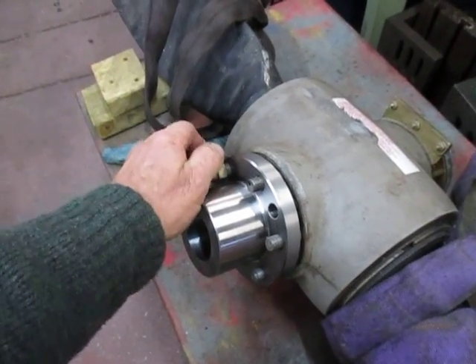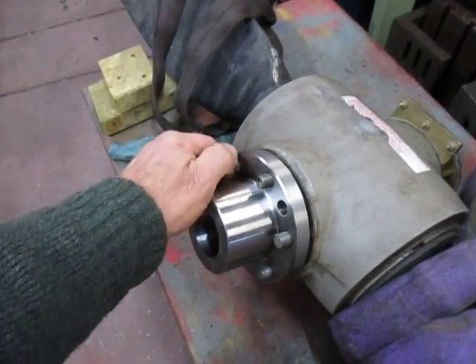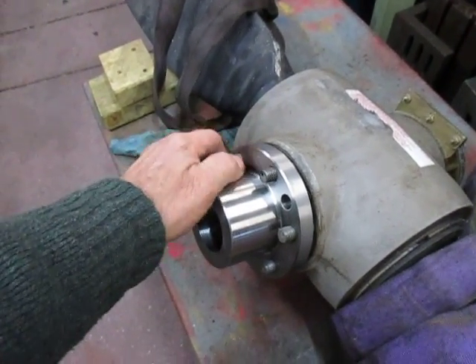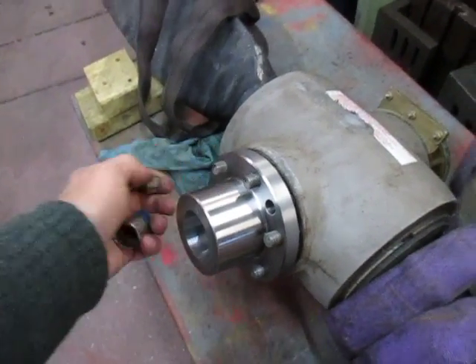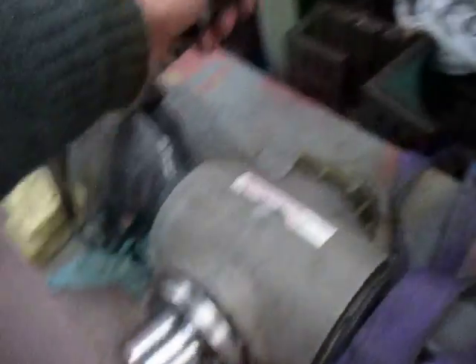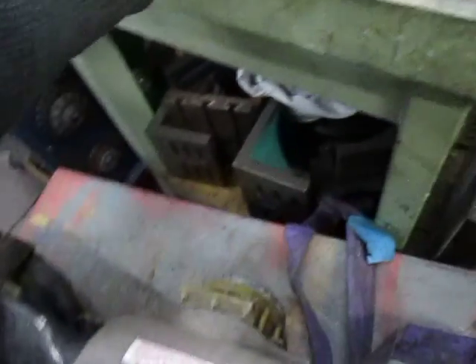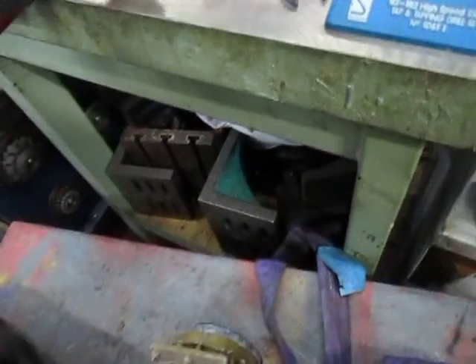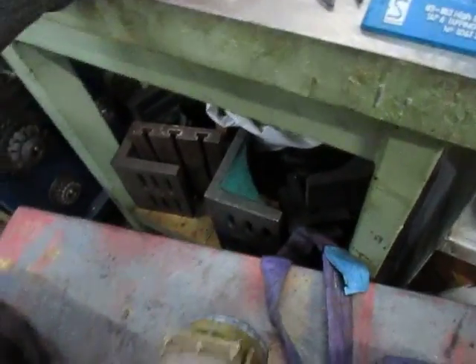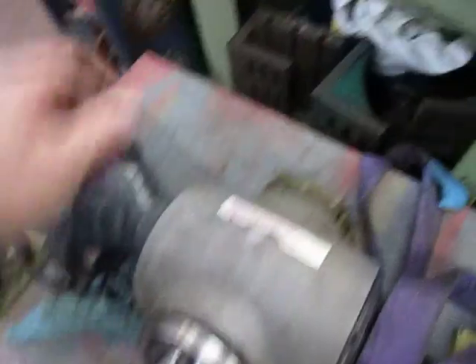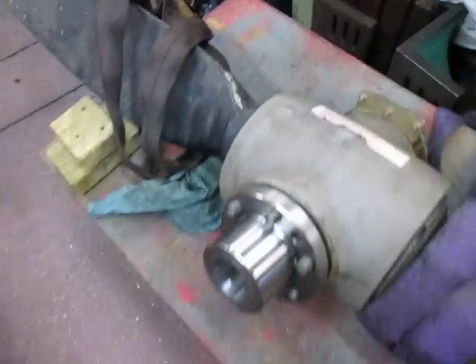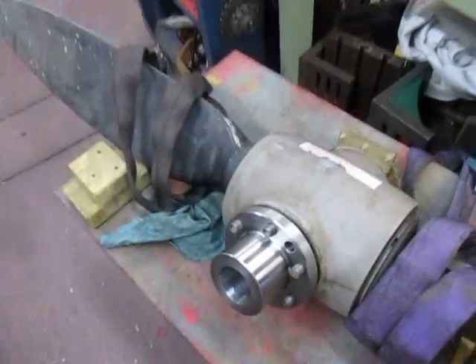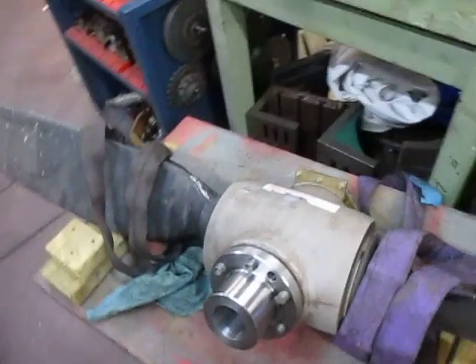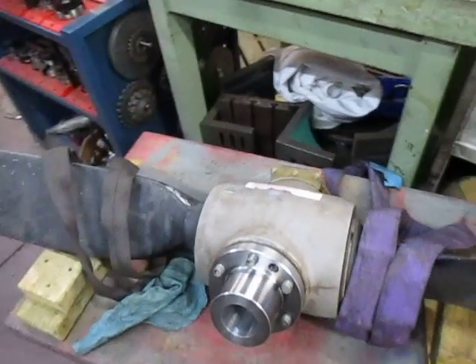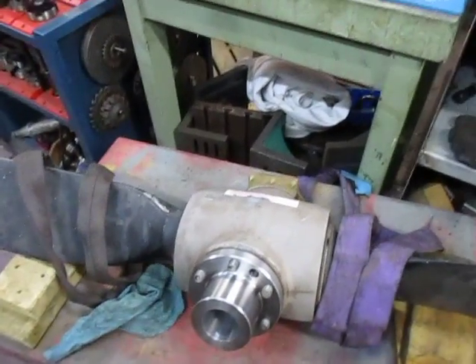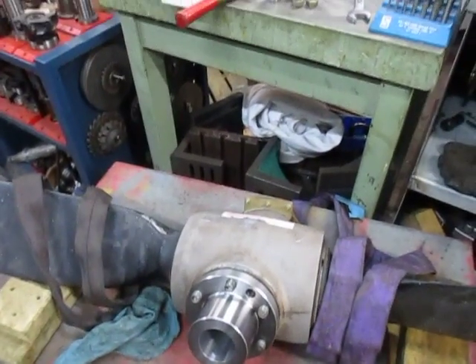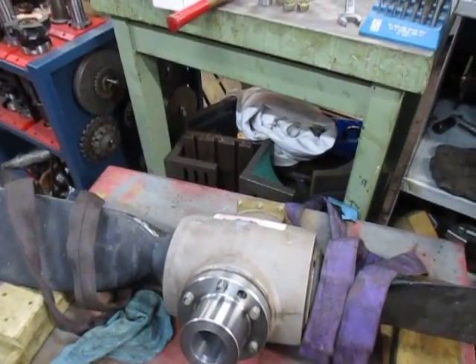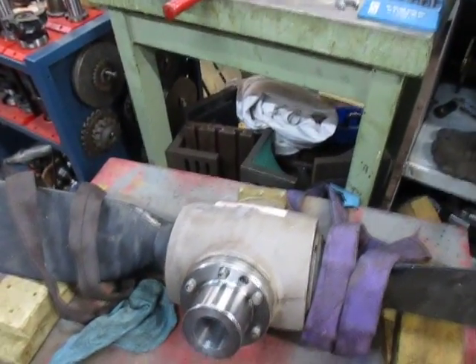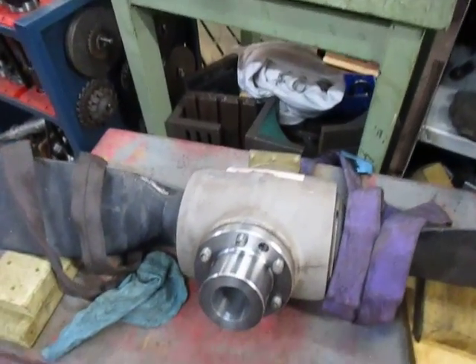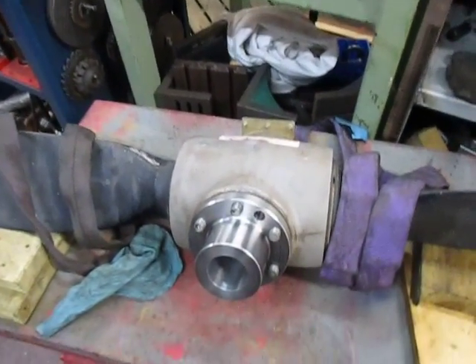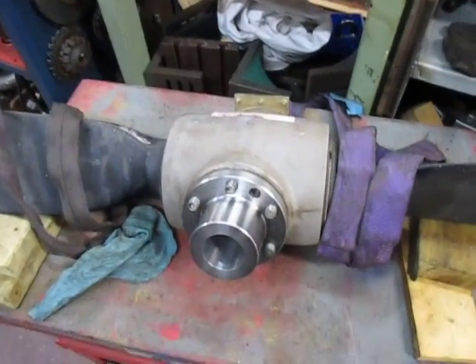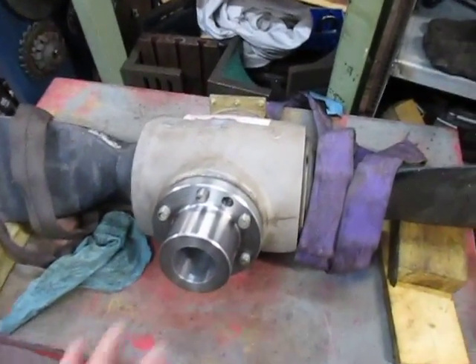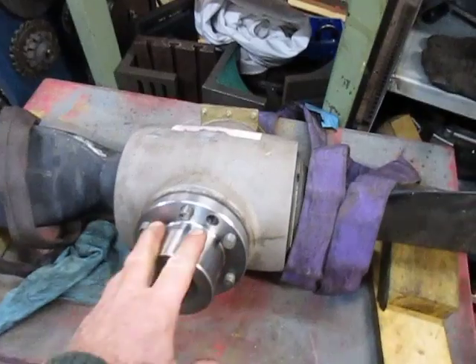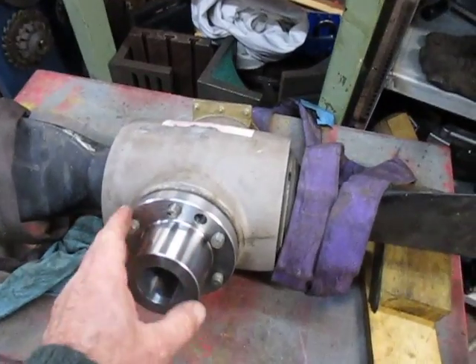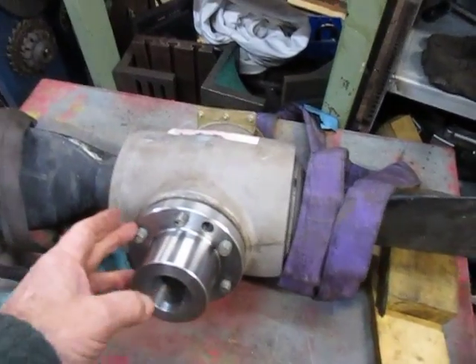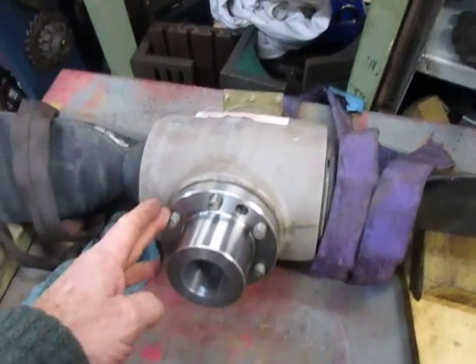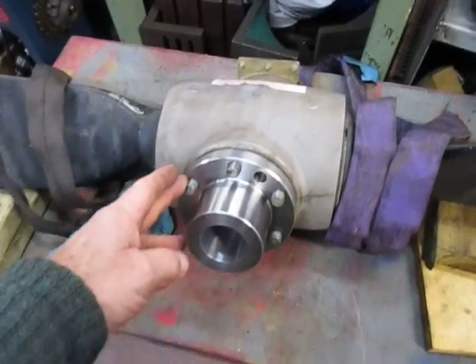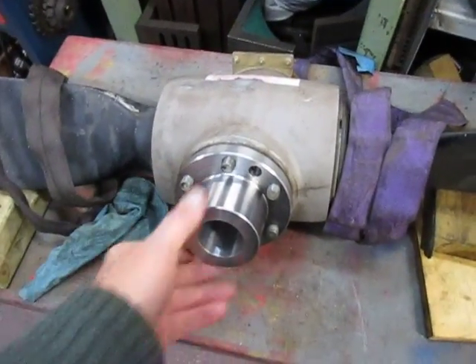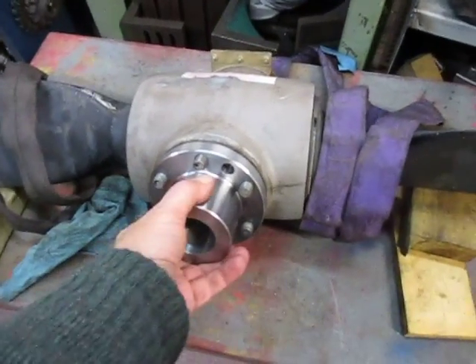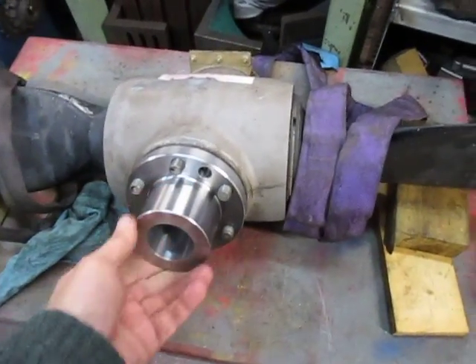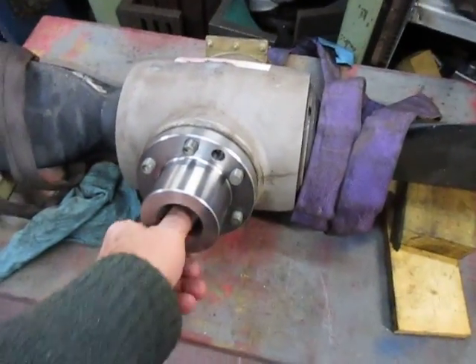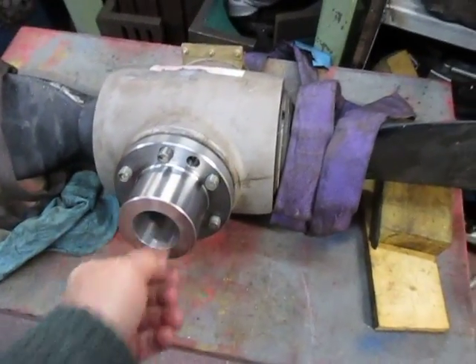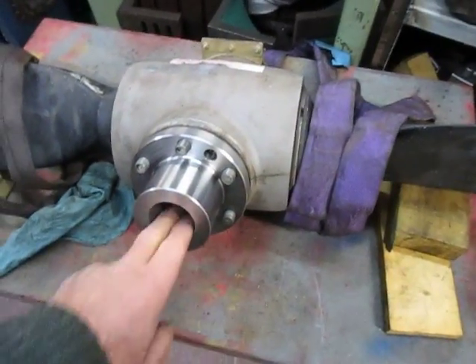Hand machining, of course — no CNC here. The only thing we have used is the DRO for getting these holes done accurately. So I'm very, very pleased with that.